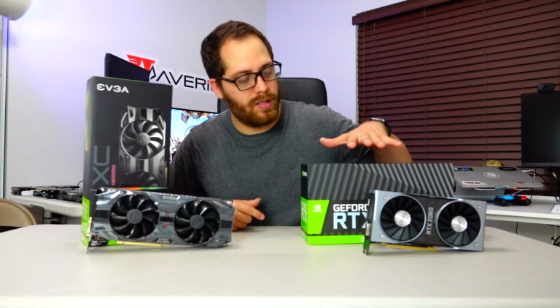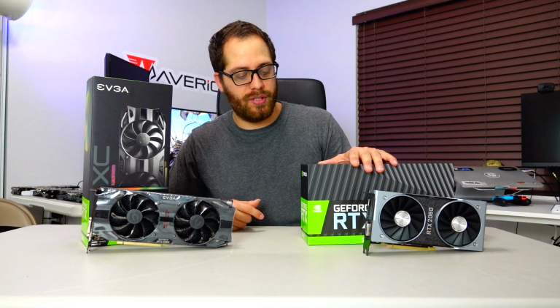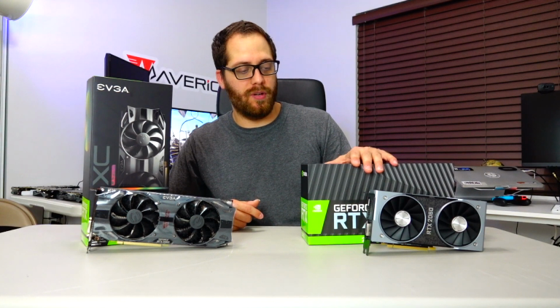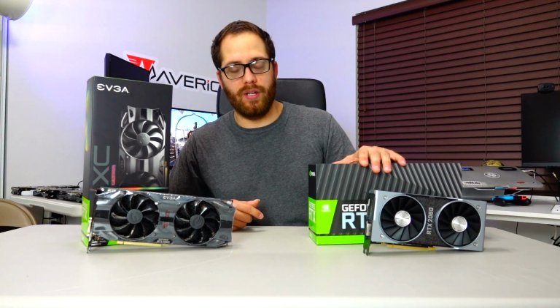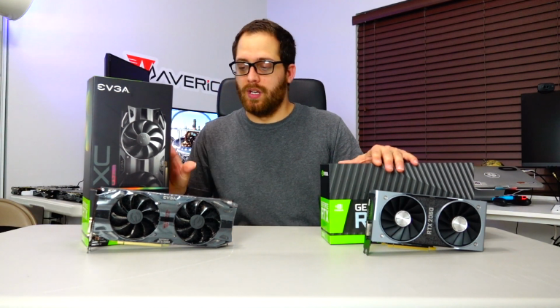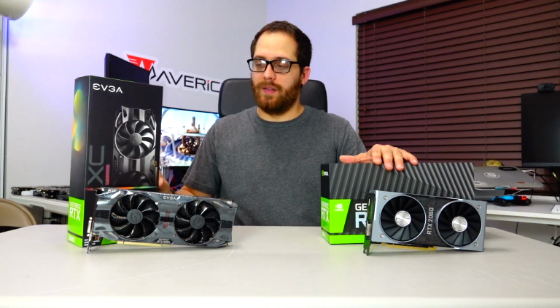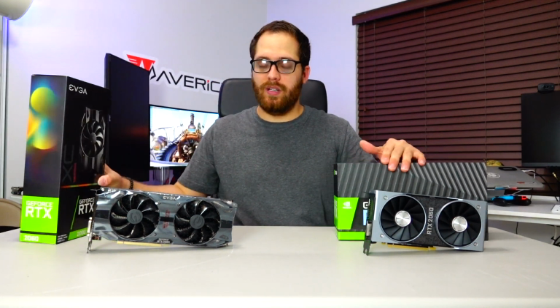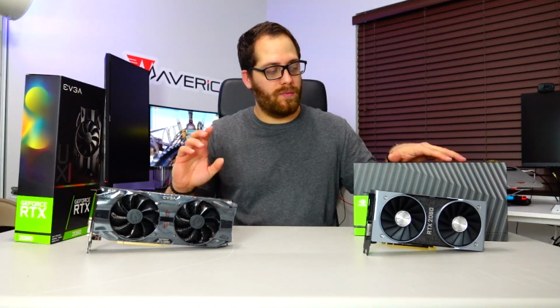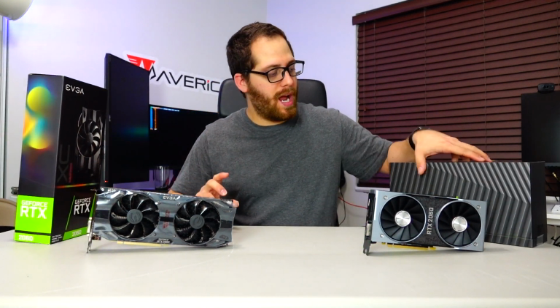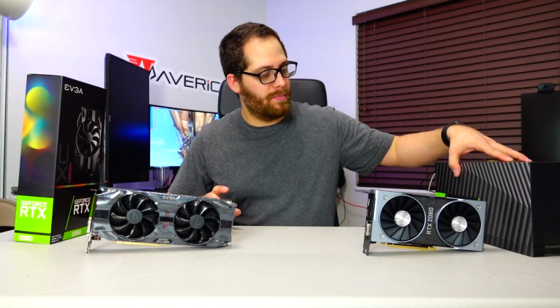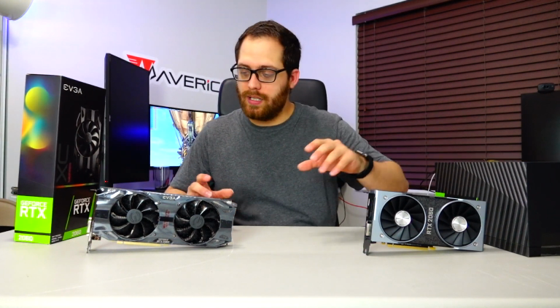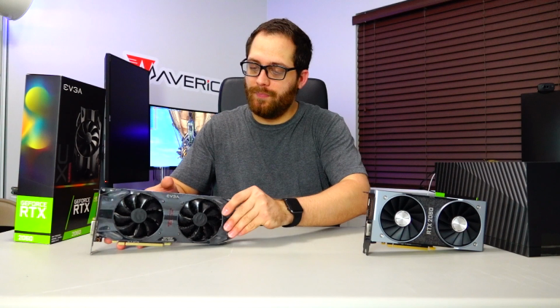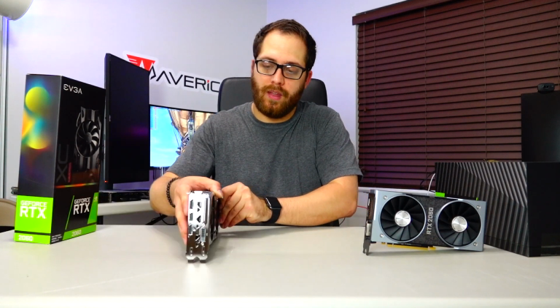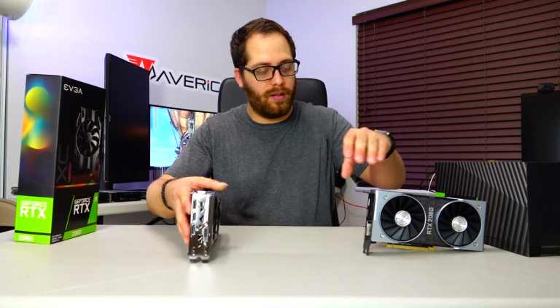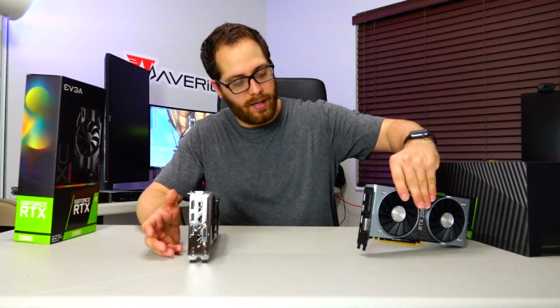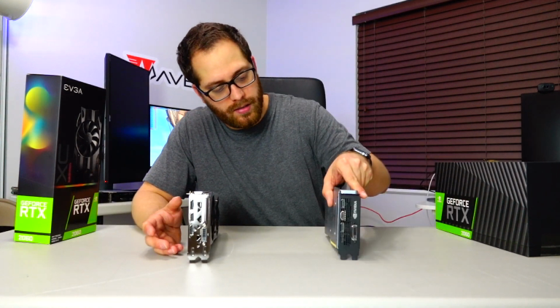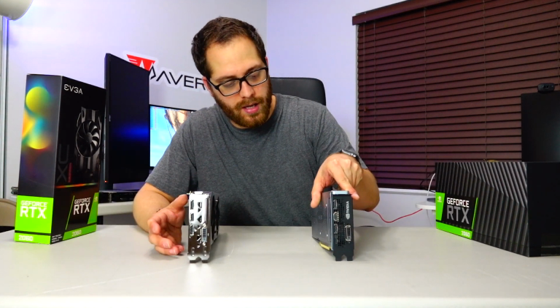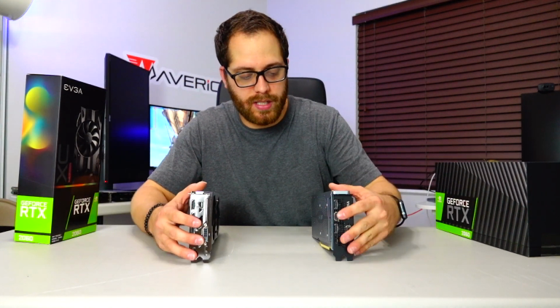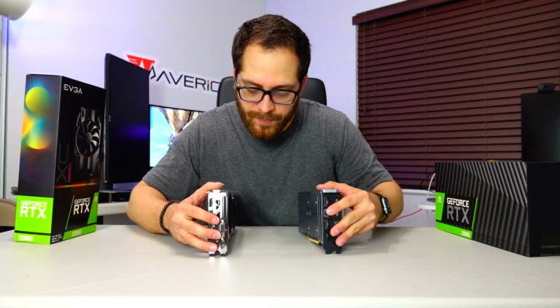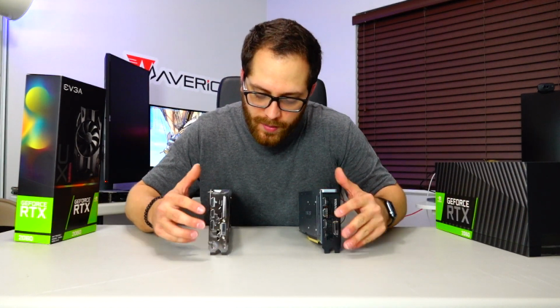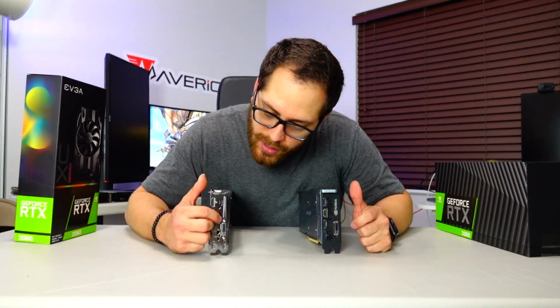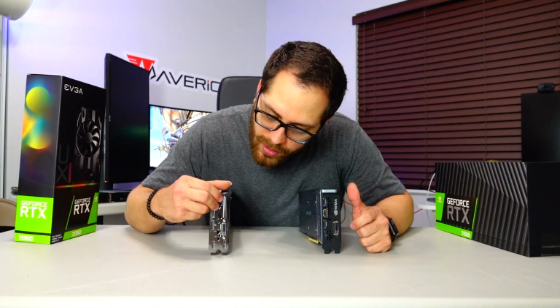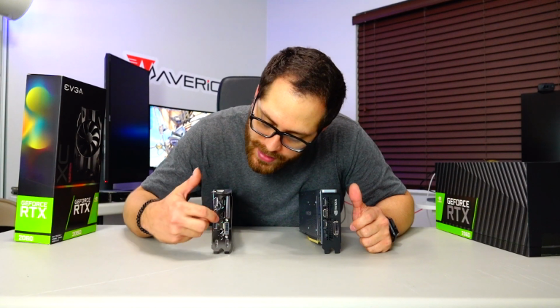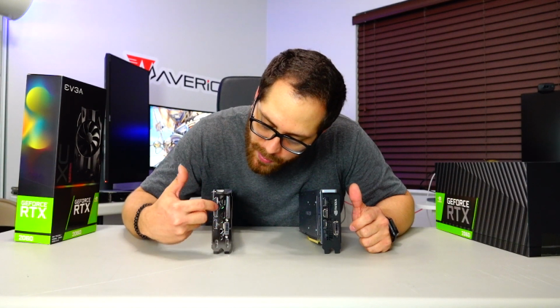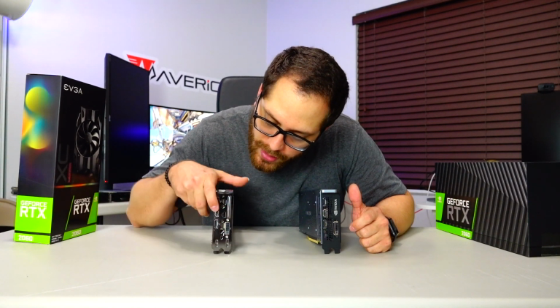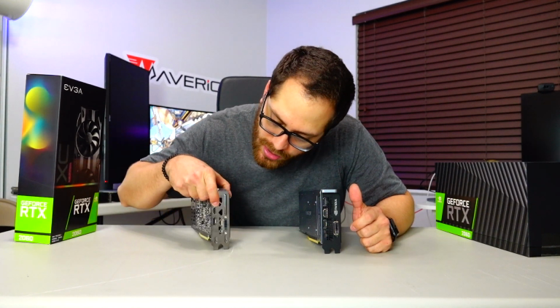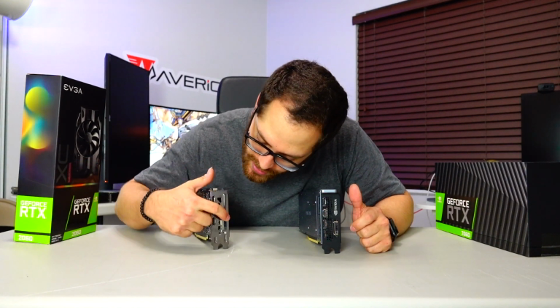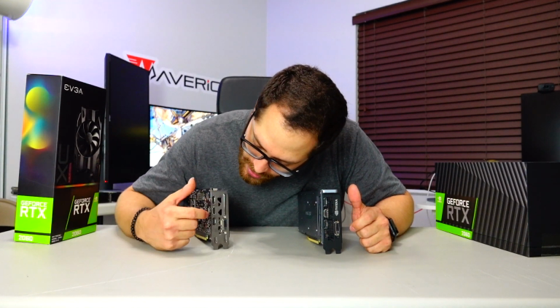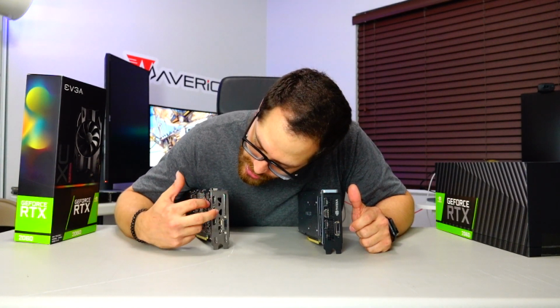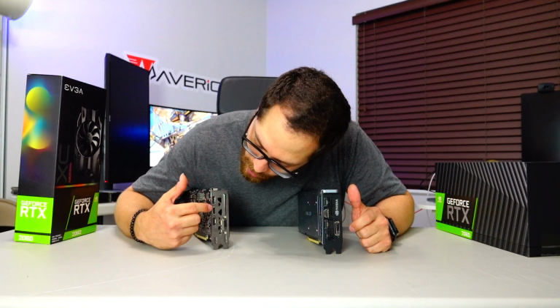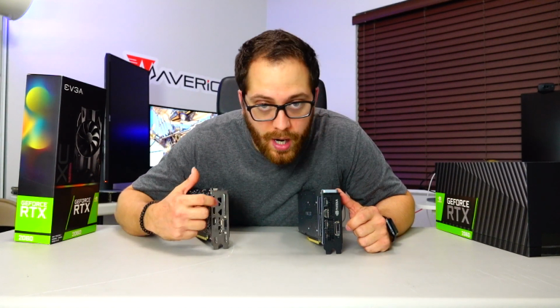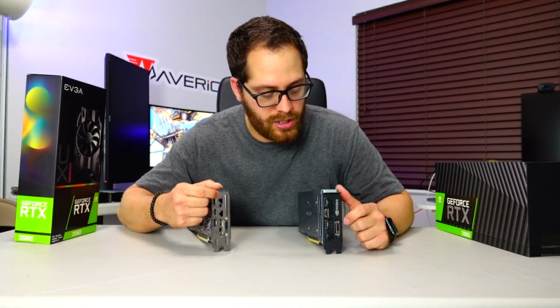The second one is the Founders Edition from NVIDIA. The first thing when I opened the box: on the back of this card, we don't have a Type-C port — it's just DVI, two DisplayPorts, and one HDMI.